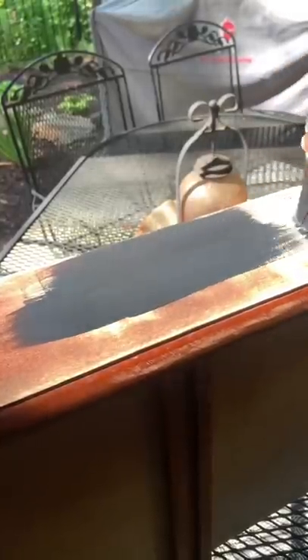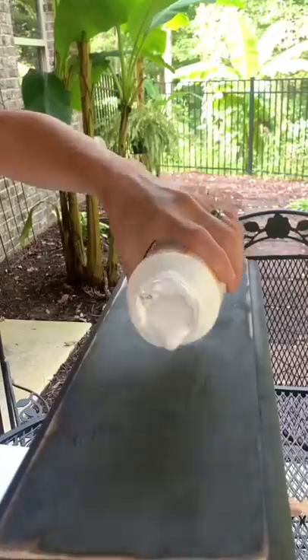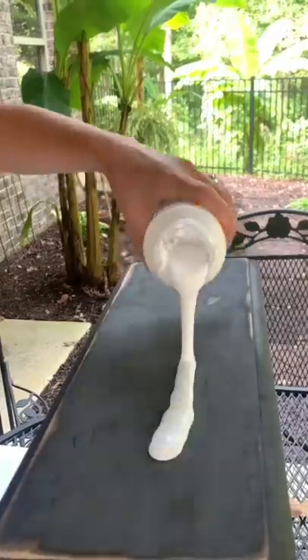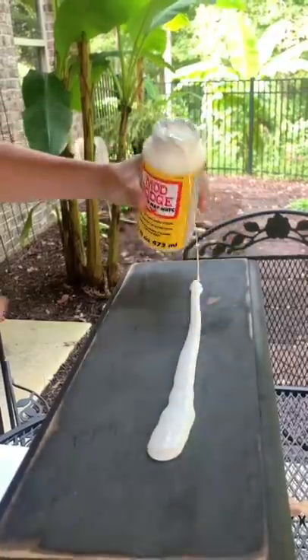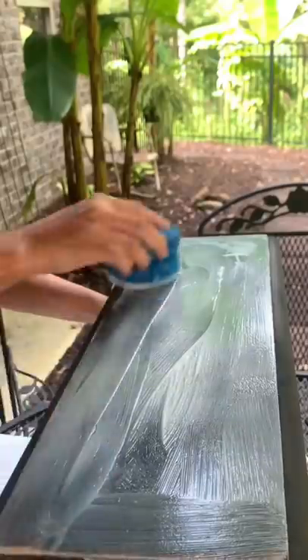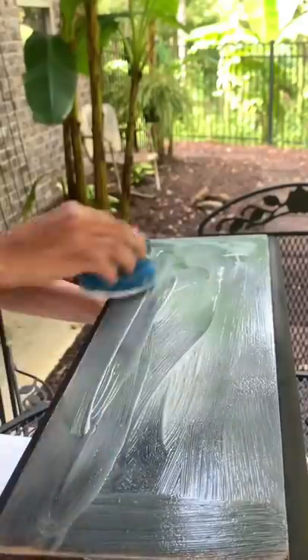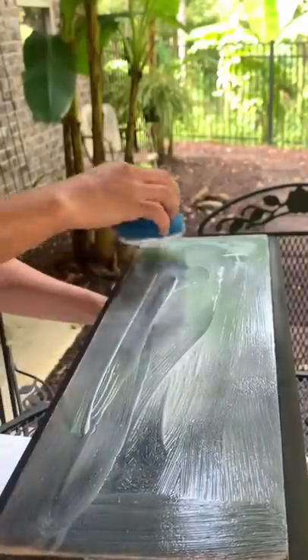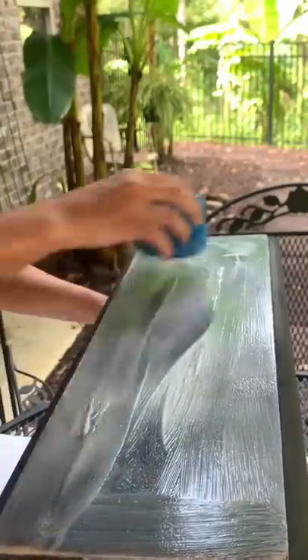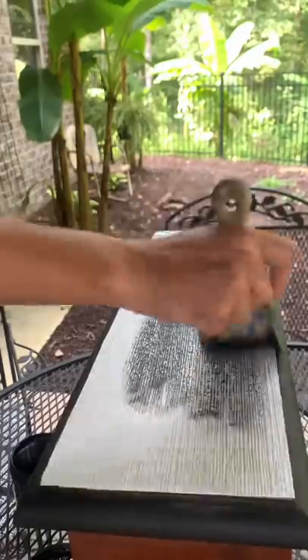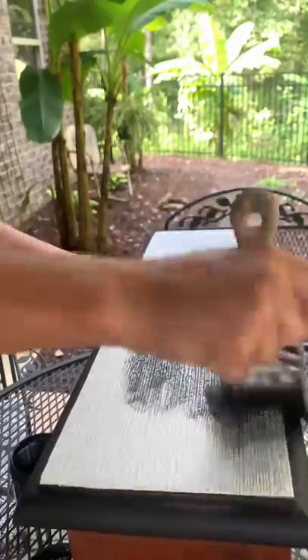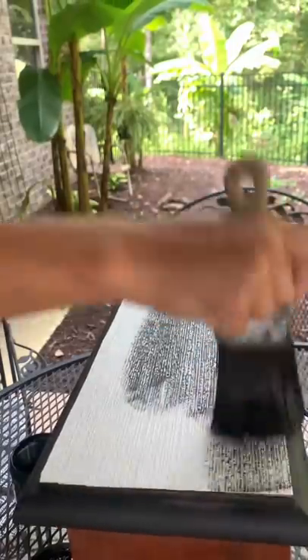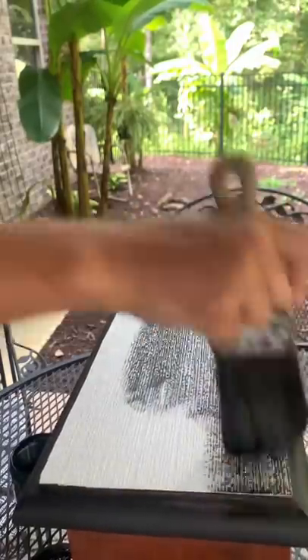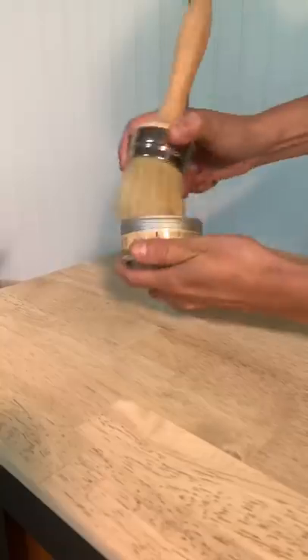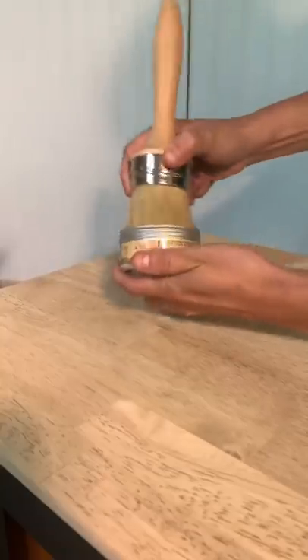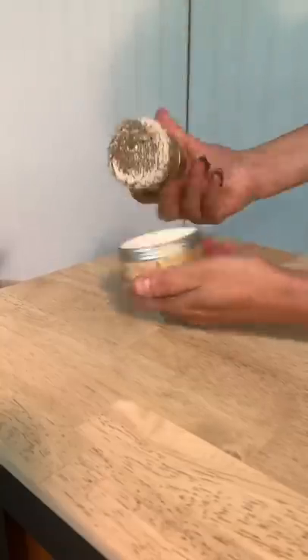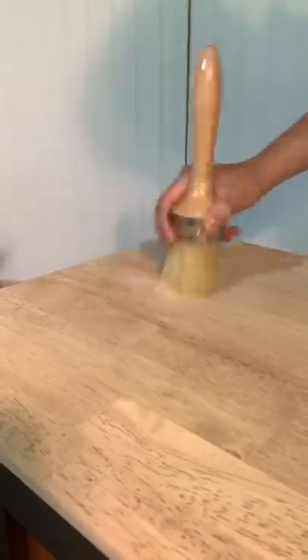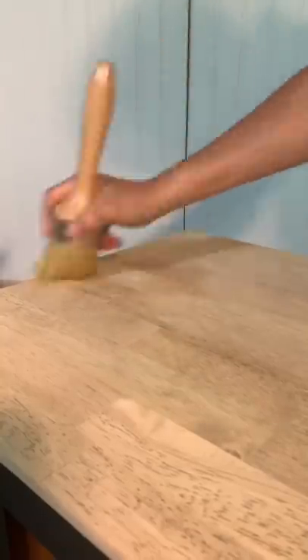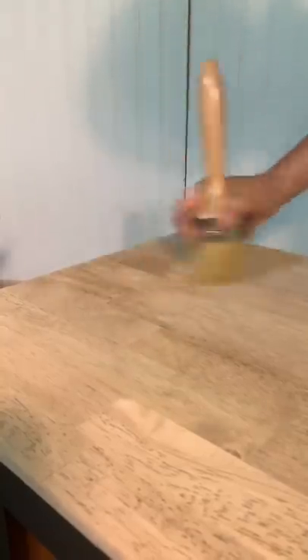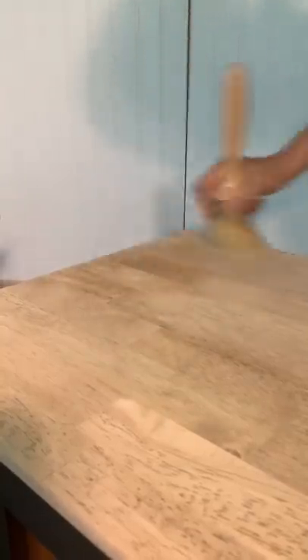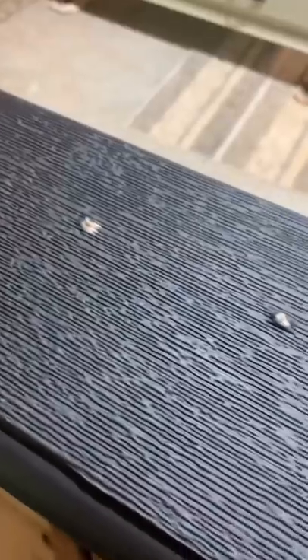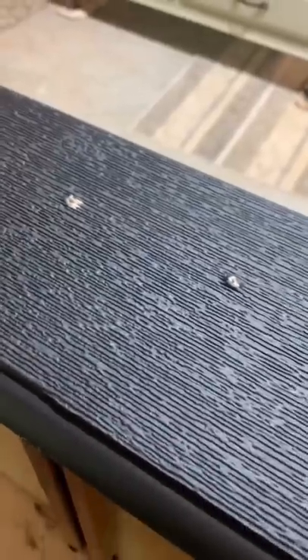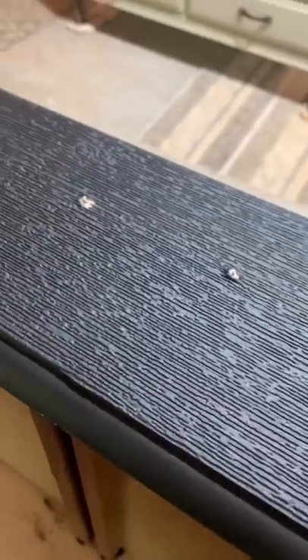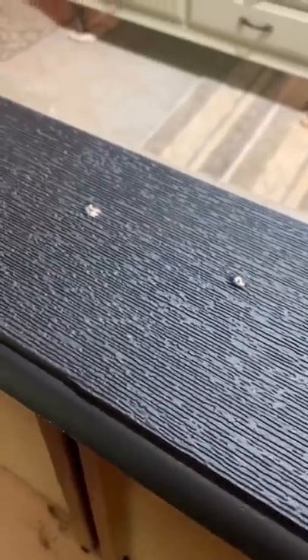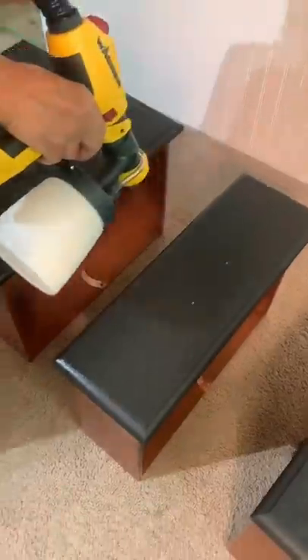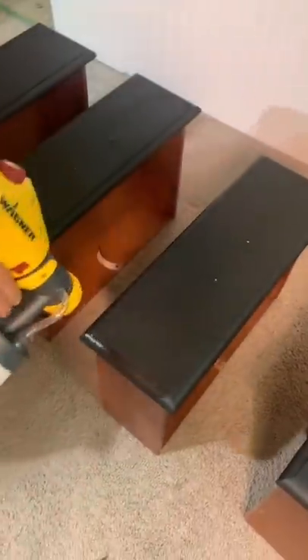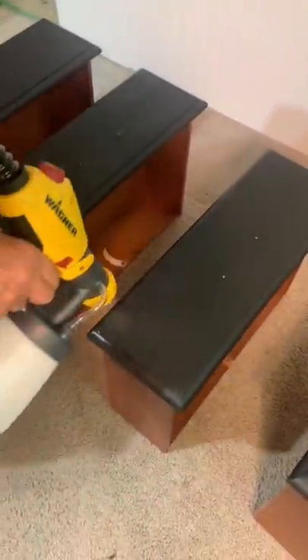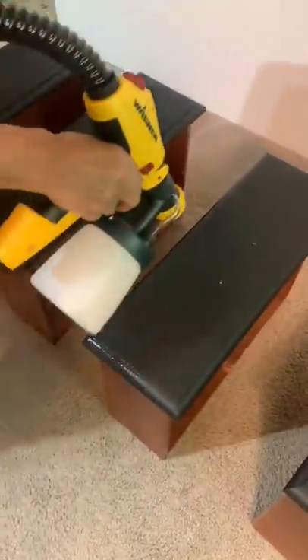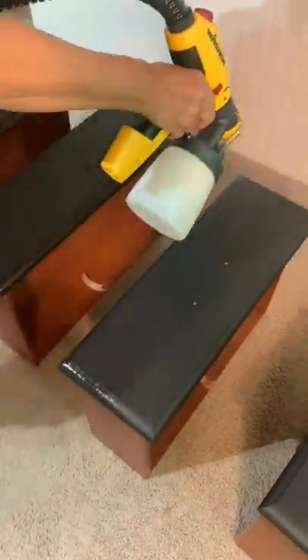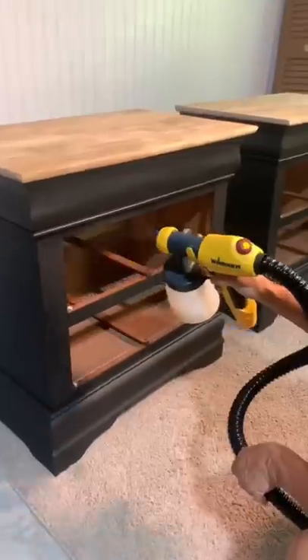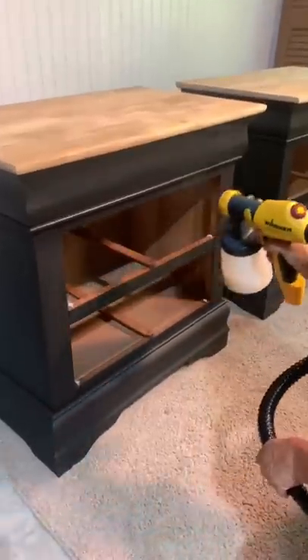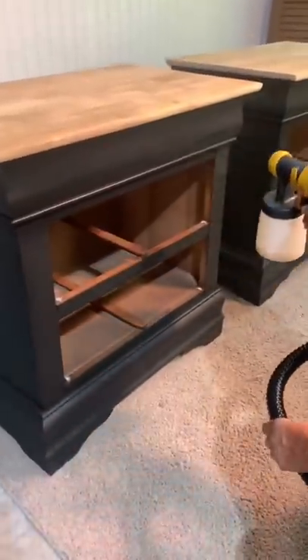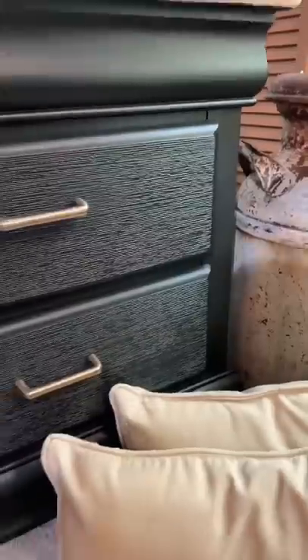Painted the drawers and then I applied some Mod Podge to the drawers and cut some textured wallpaper to size and painted it the same color. I then sealed the top with some clear wax, drilled my new holes, and used my Wagner spray gun to spray some Dixie Belle clear coat.